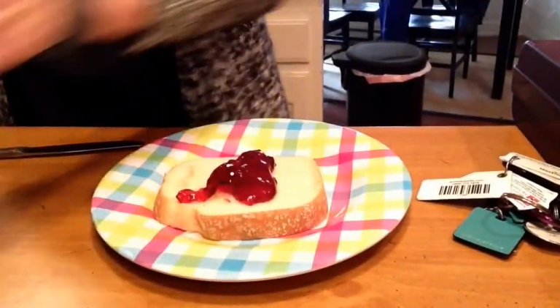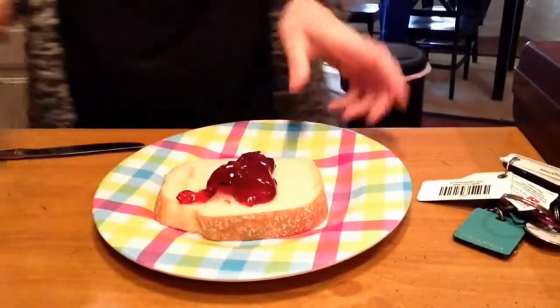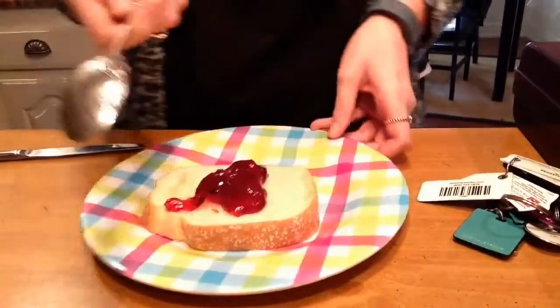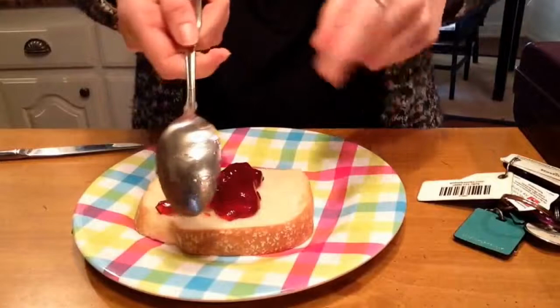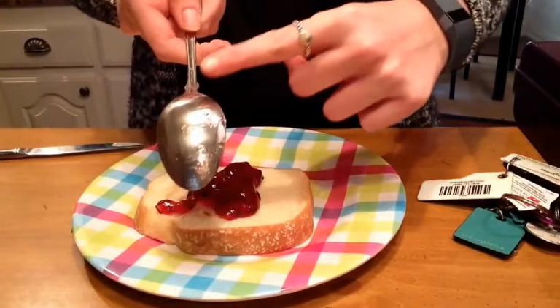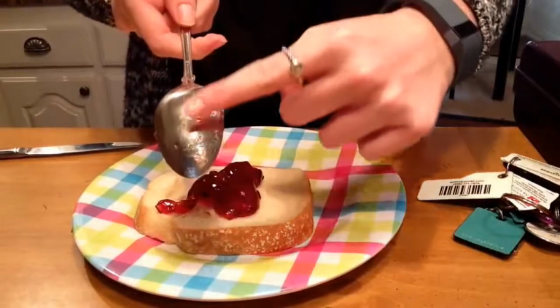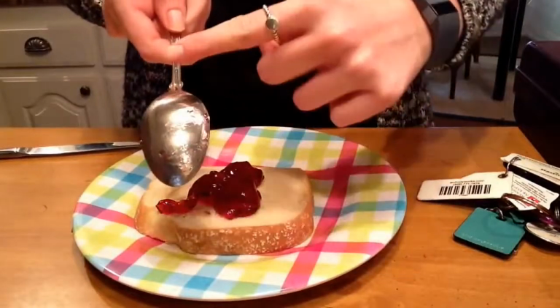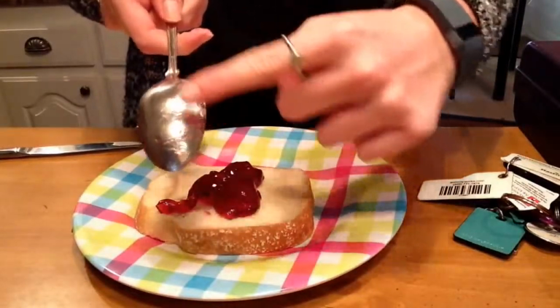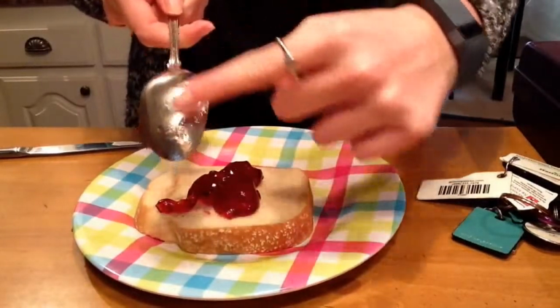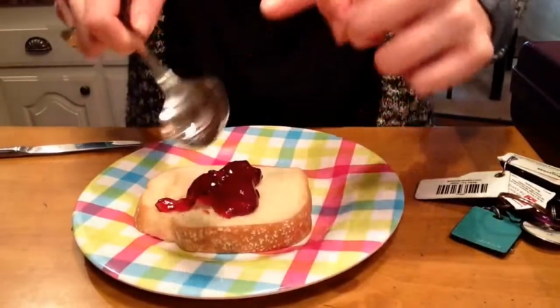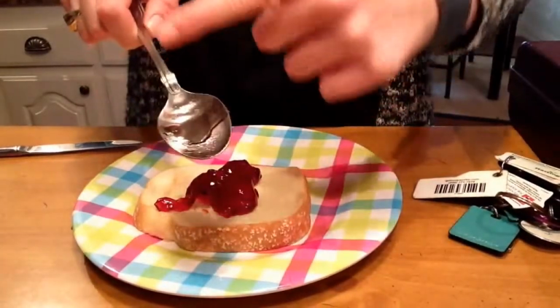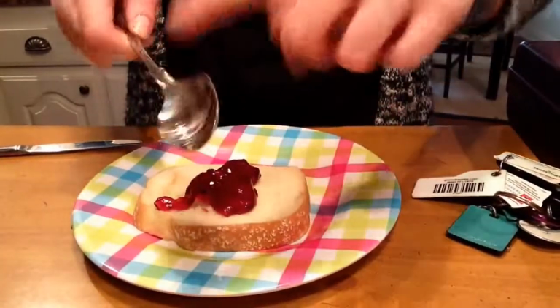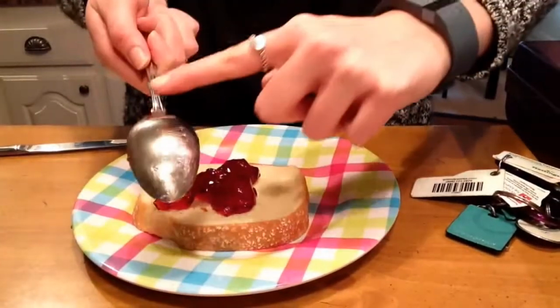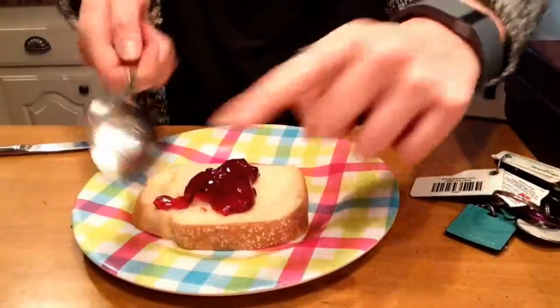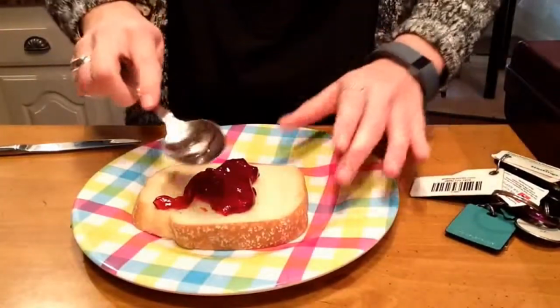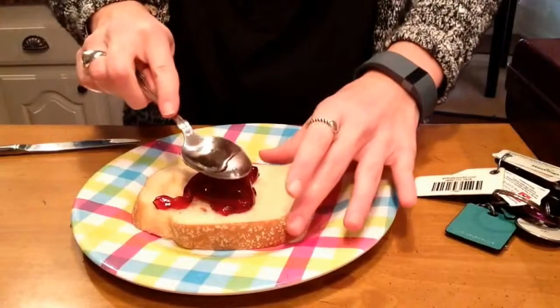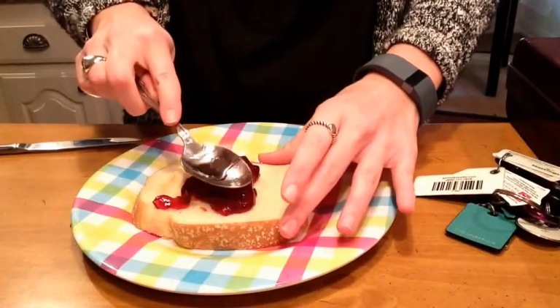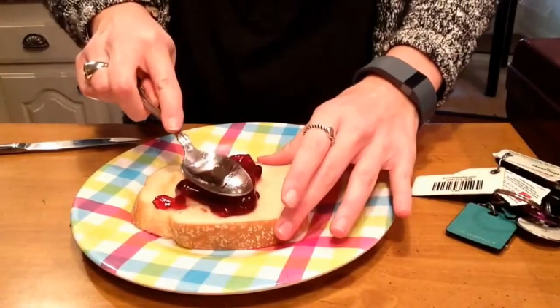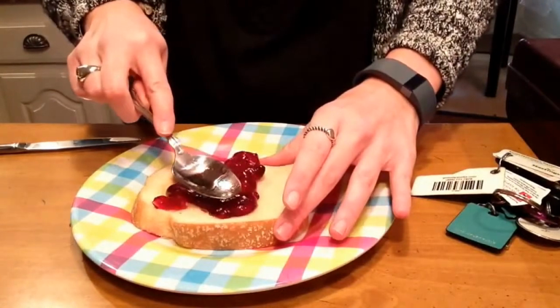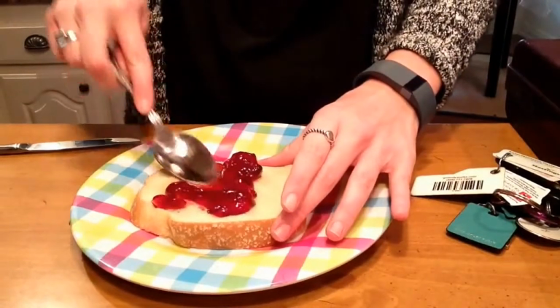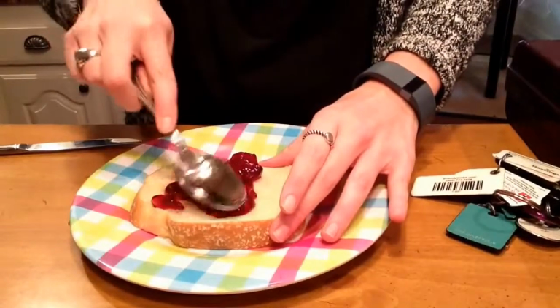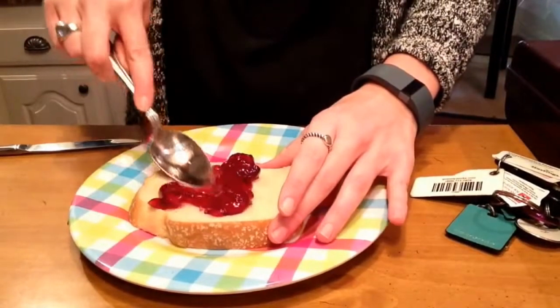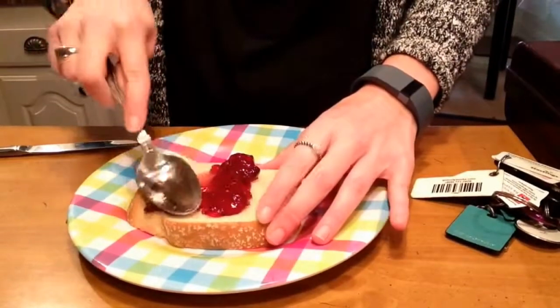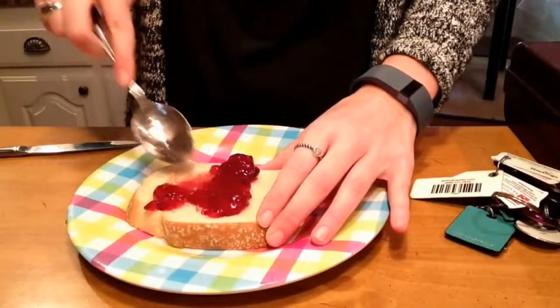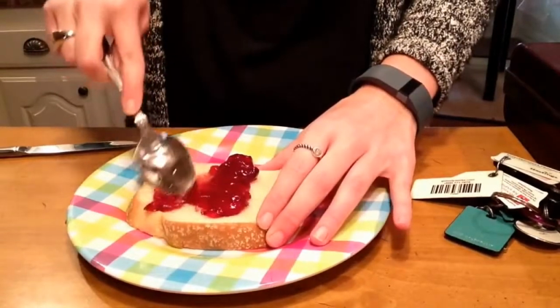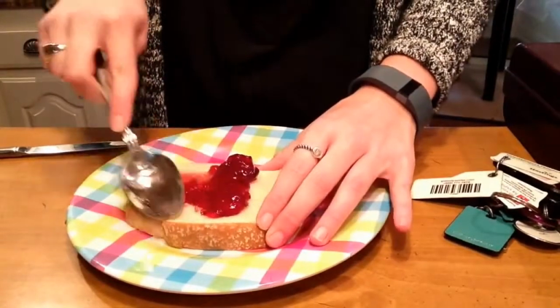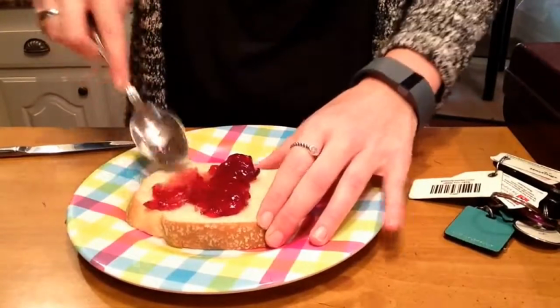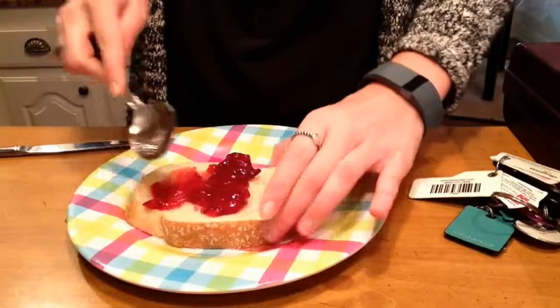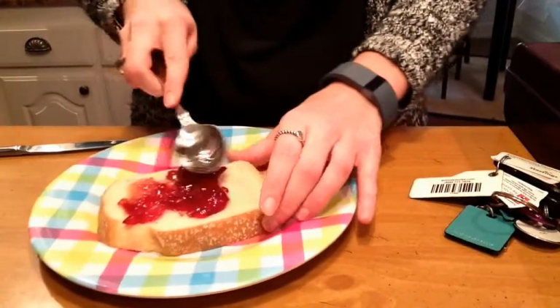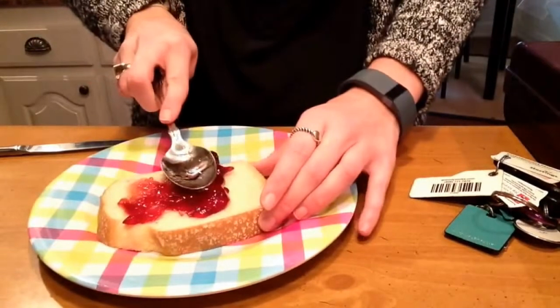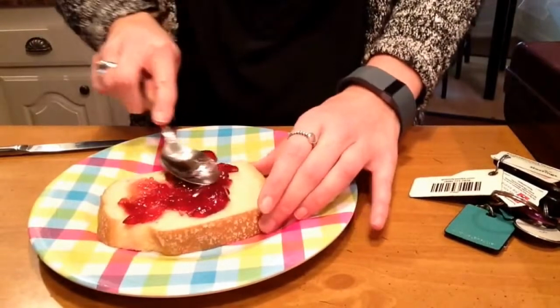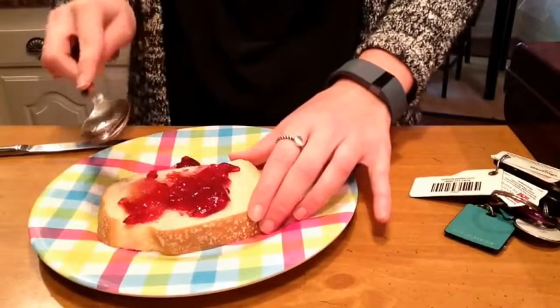What I do is I take the back part of the spoon — not the curved end part, but the back part — and I press down on the jelly. This helps just kind of smear it around a little bit. This is easier than using a knife.